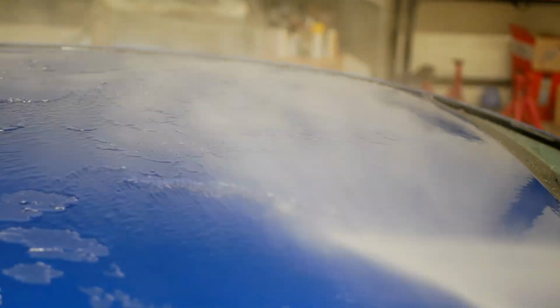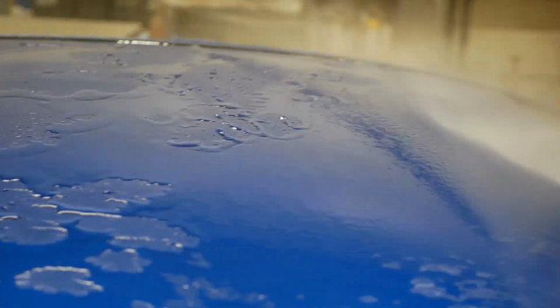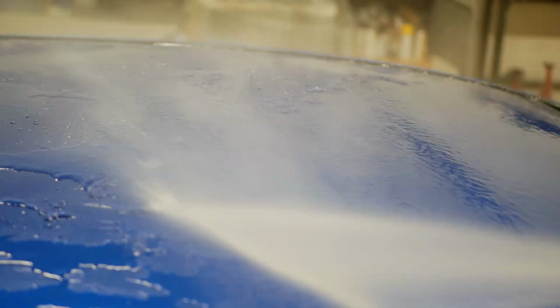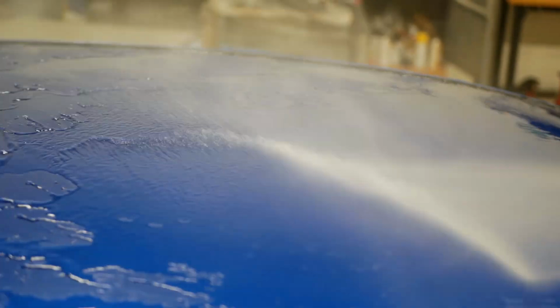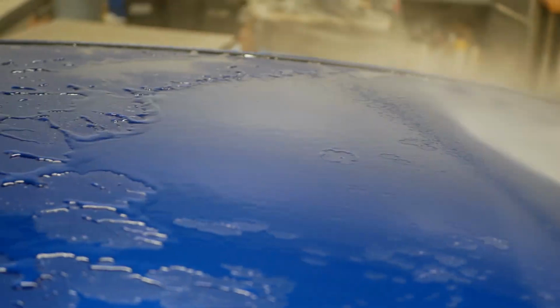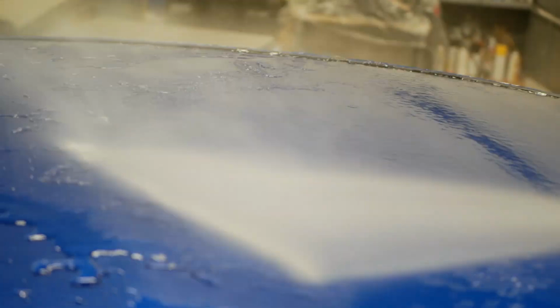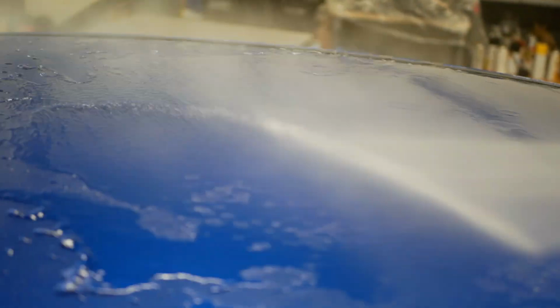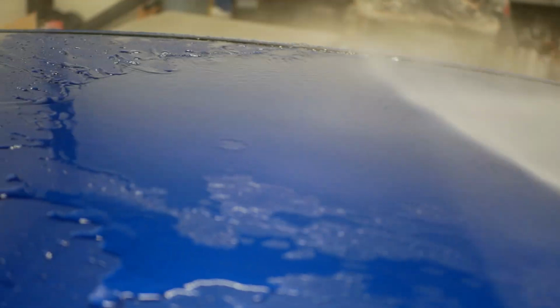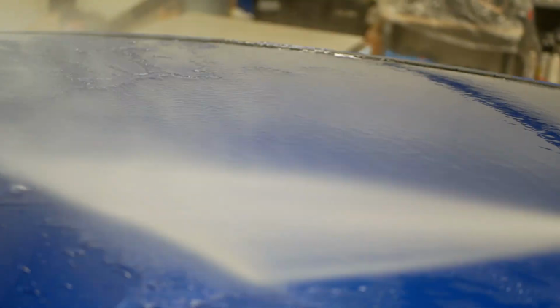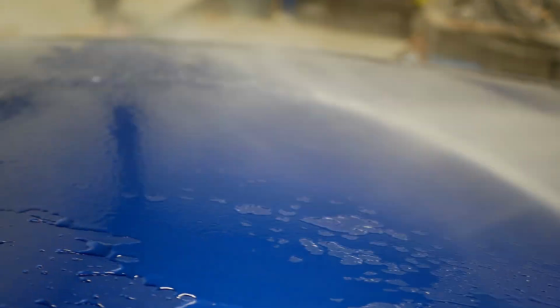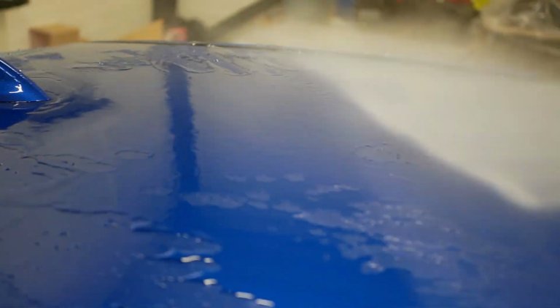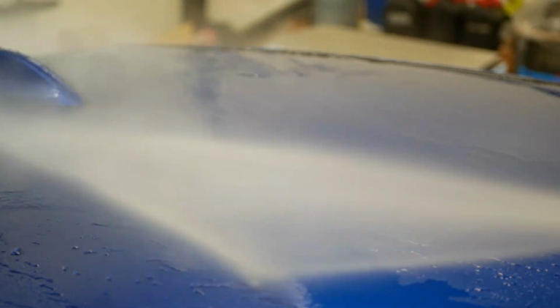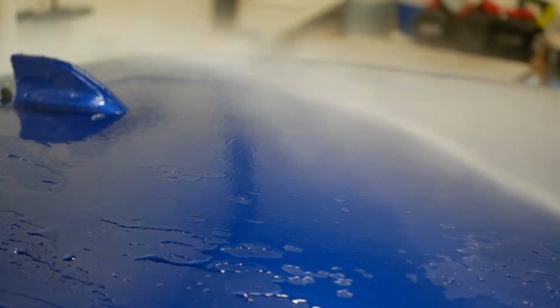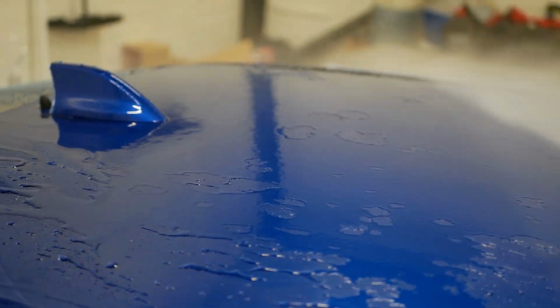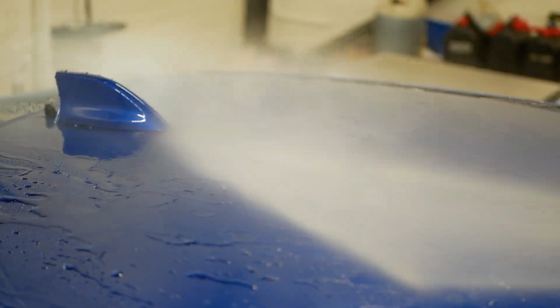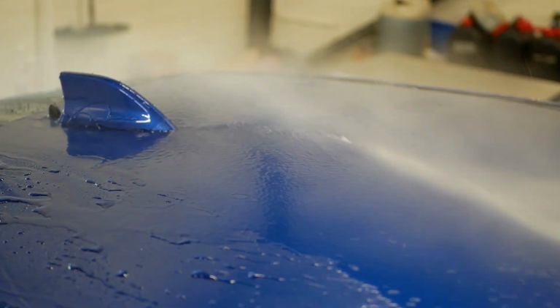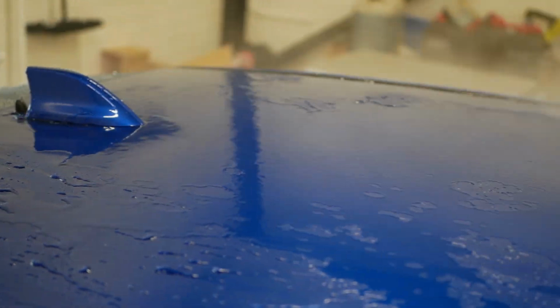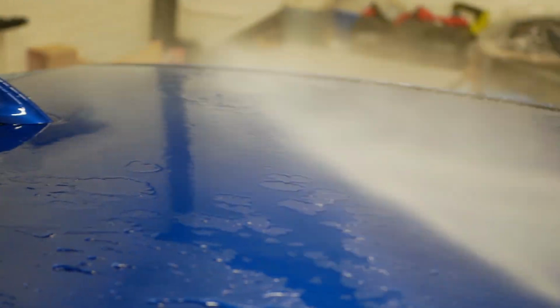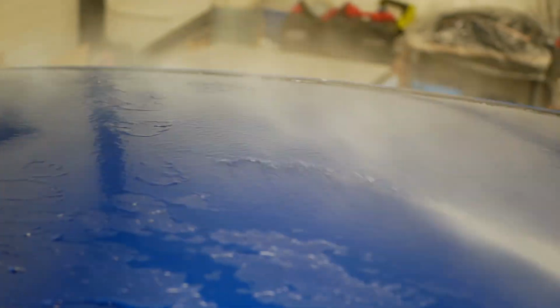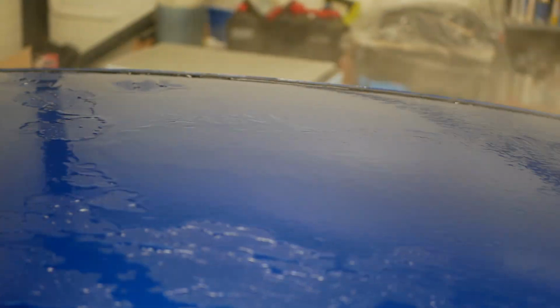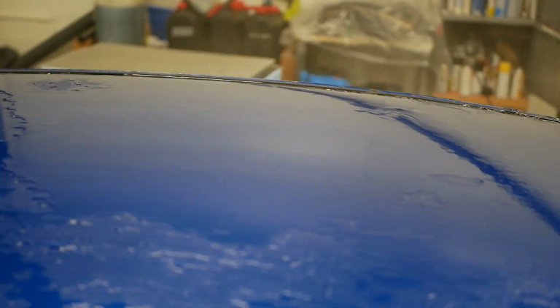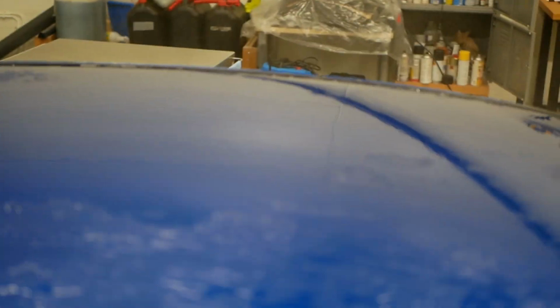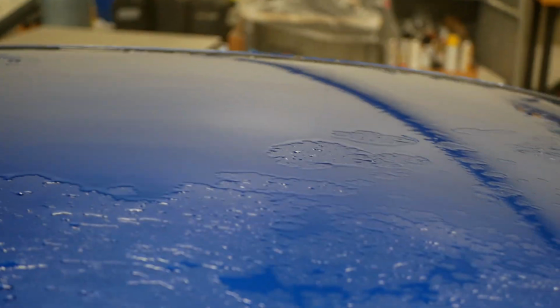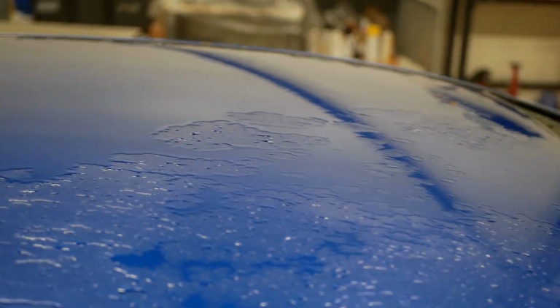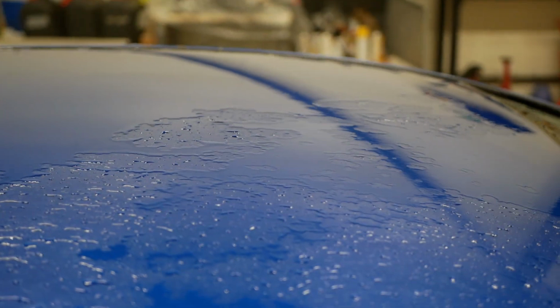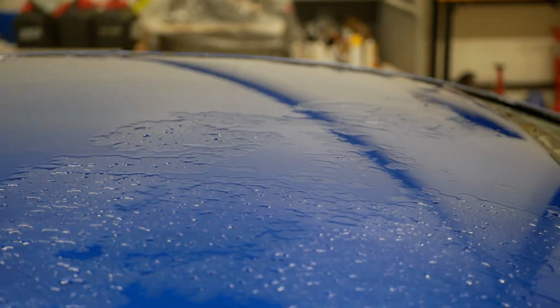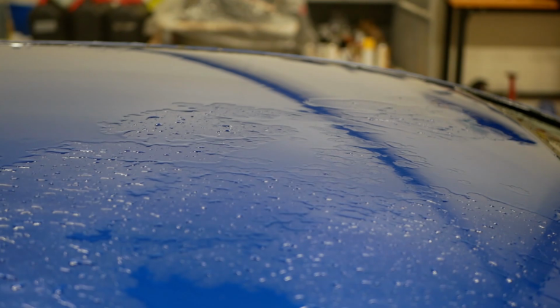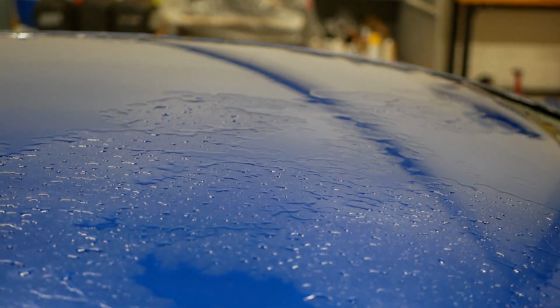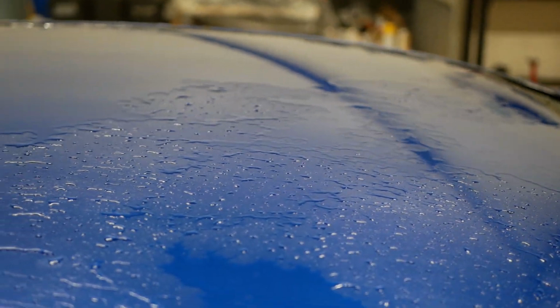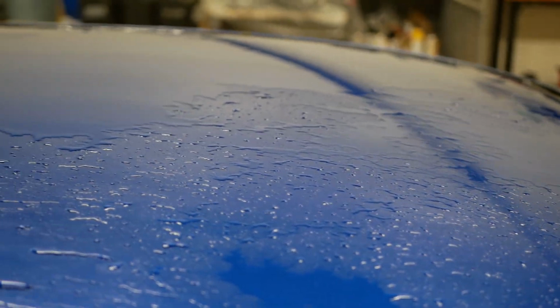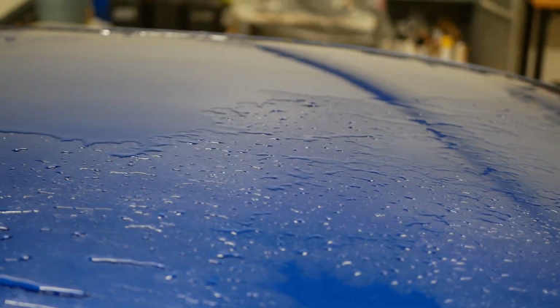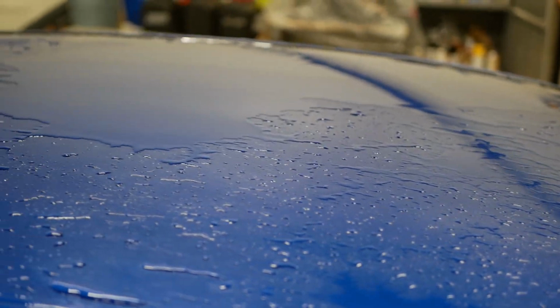The biggest difference was between one and two layers, which we can see right here on the roof. So I actually decided to repolish the roof and at this time apply two layers.